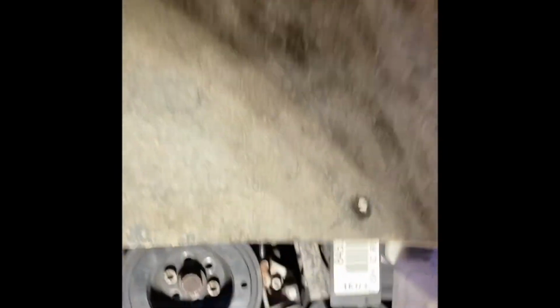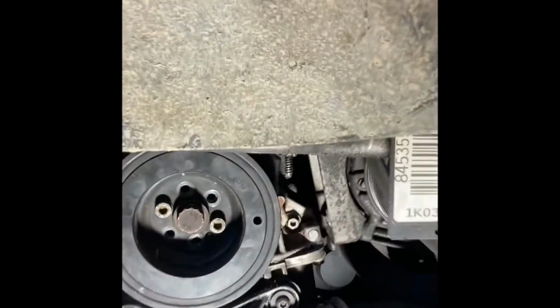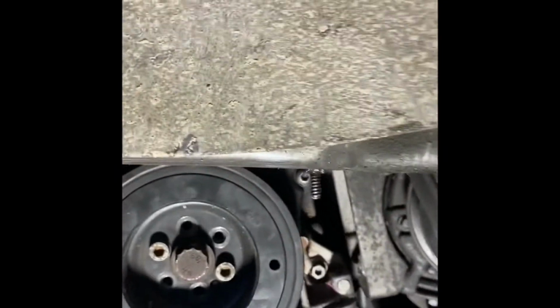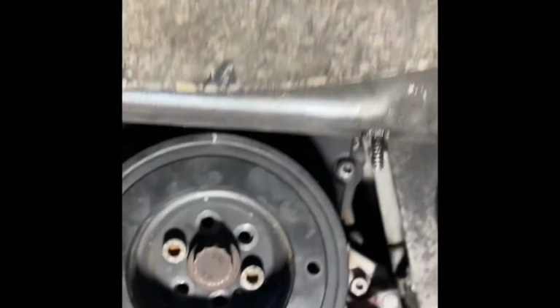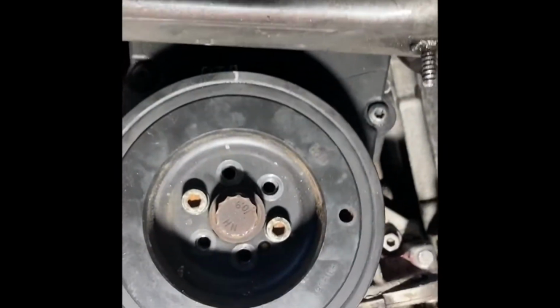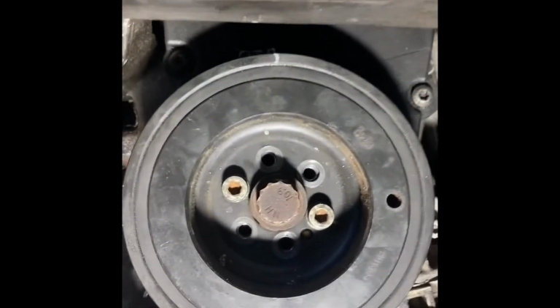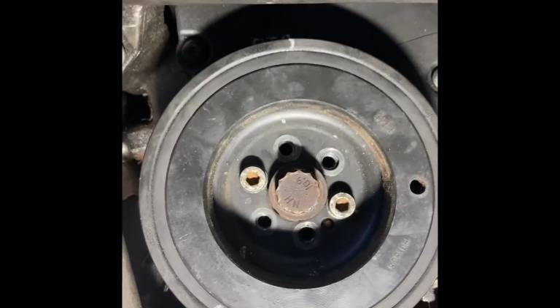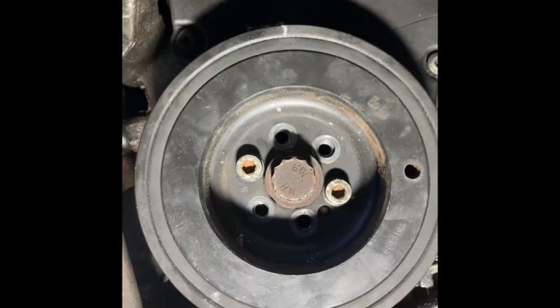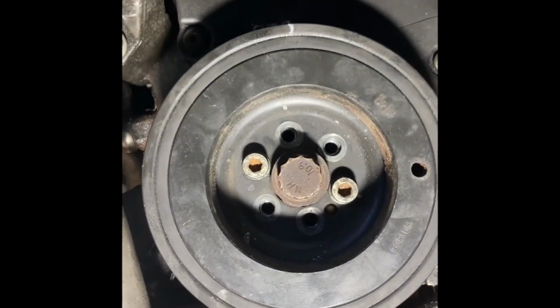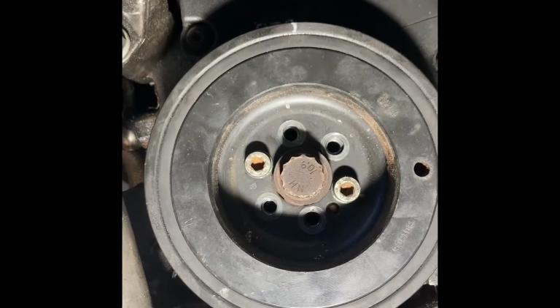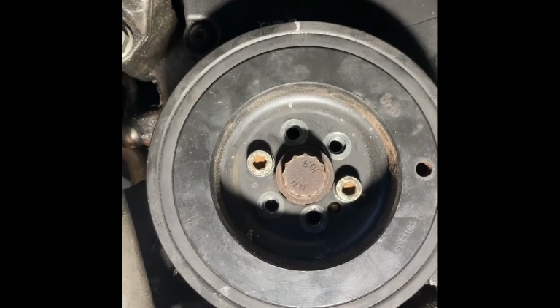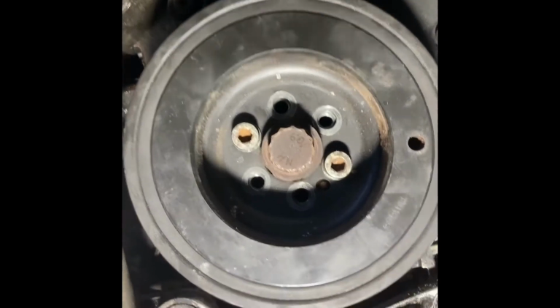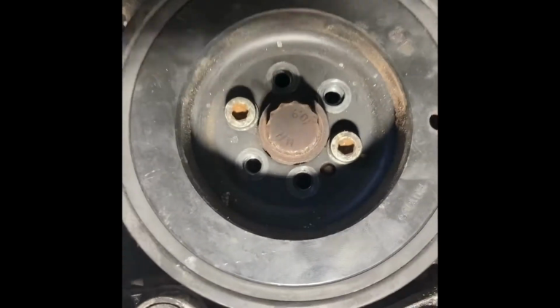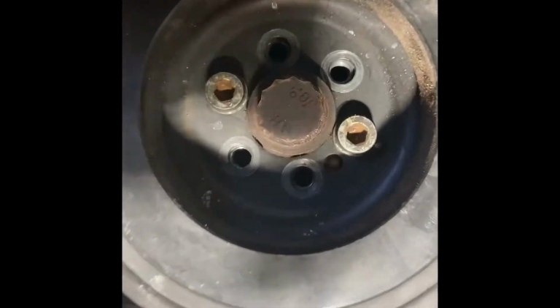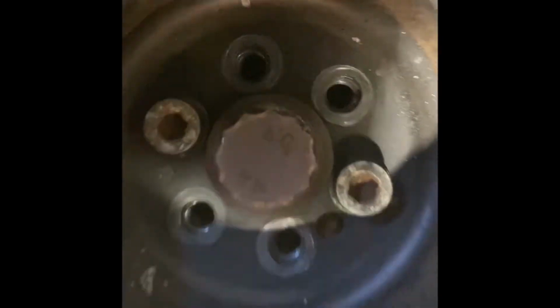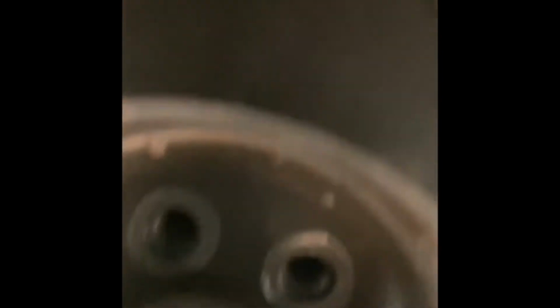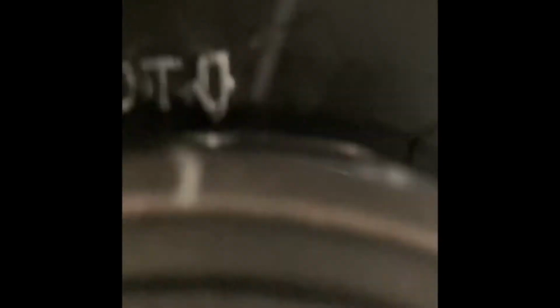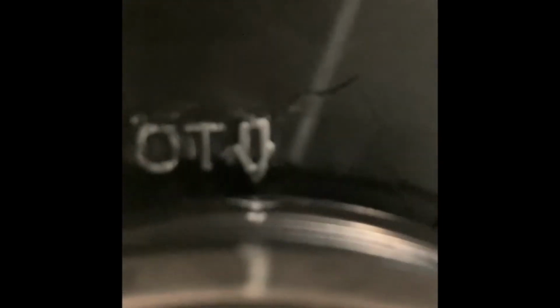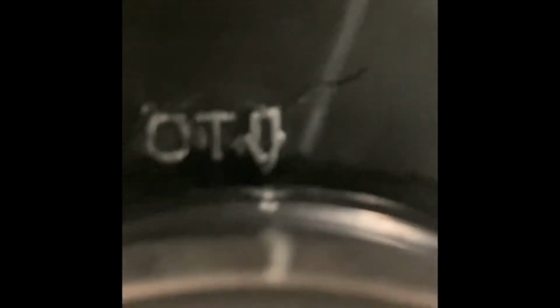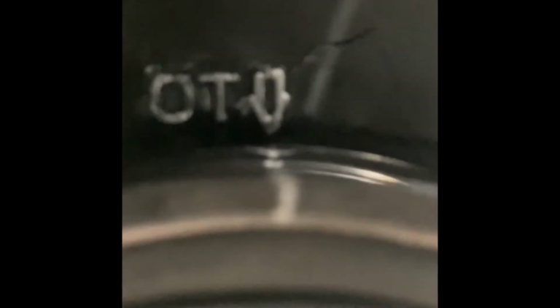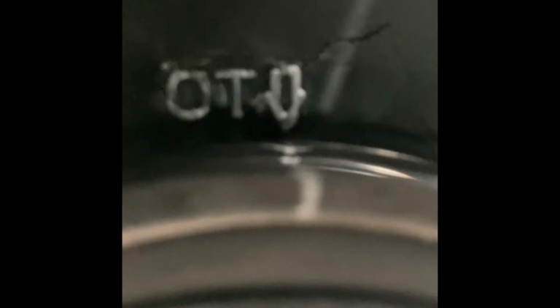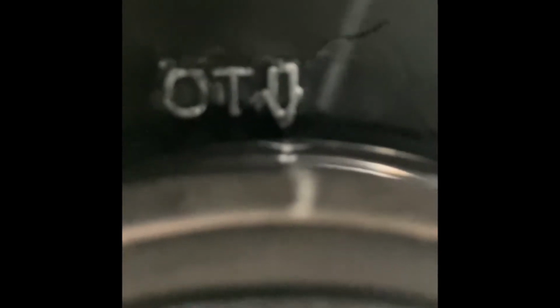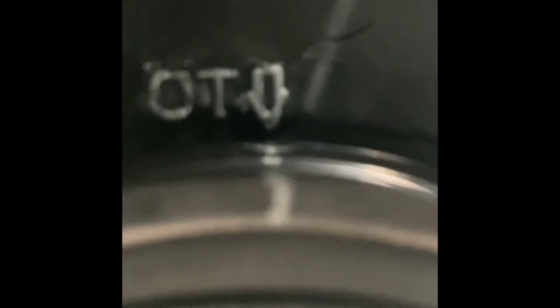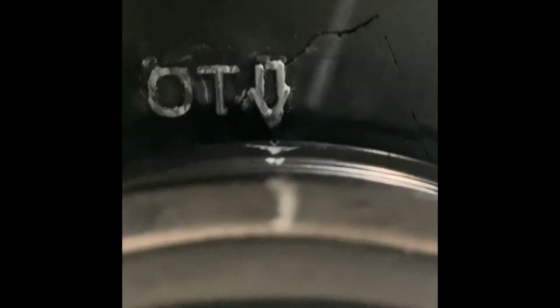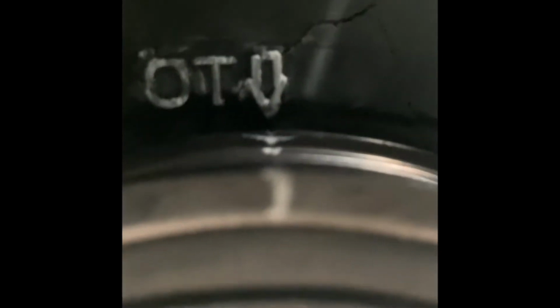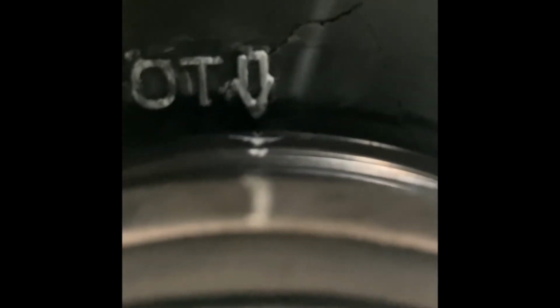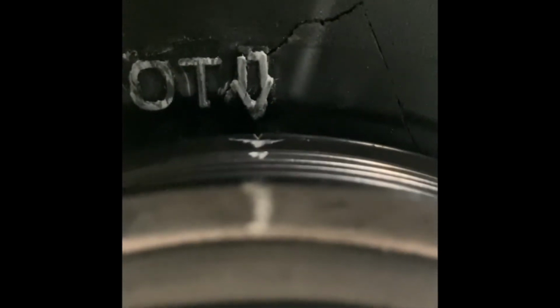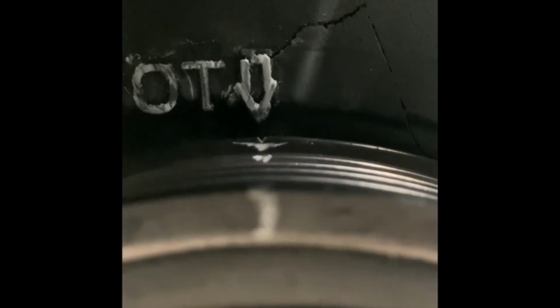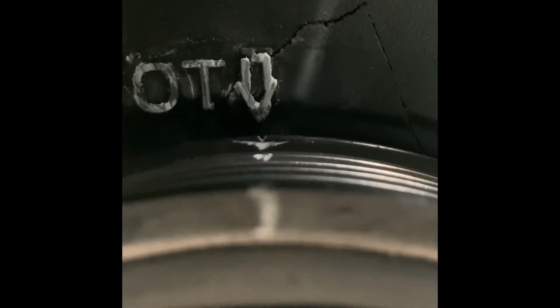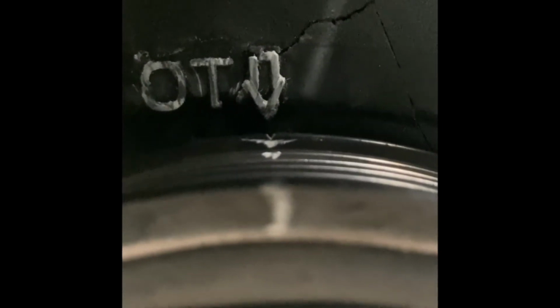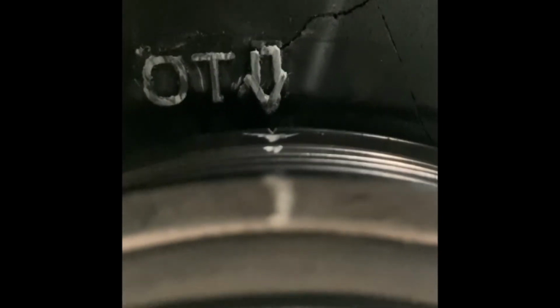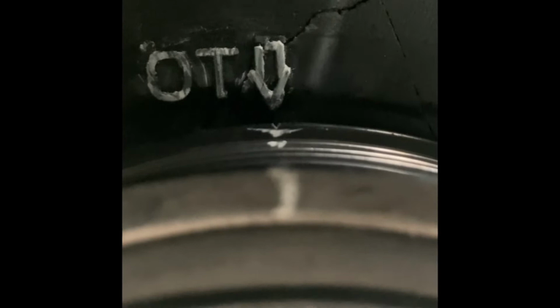Here's the vibration damper. I pulled the belts for ease. I'll run the camera up there so you can see where the marks are — top dead center — and there's a timing mark on the back side of the damper. Make sure that lines up perfectly right there.